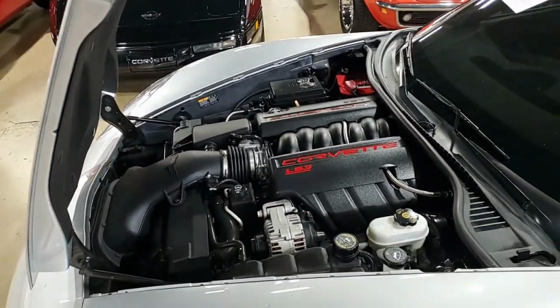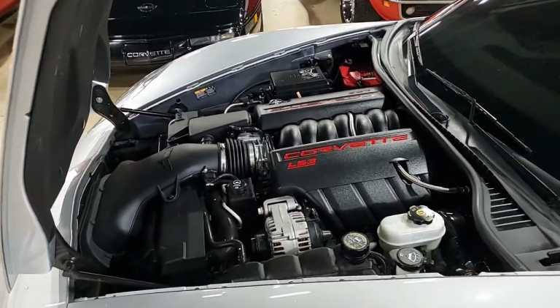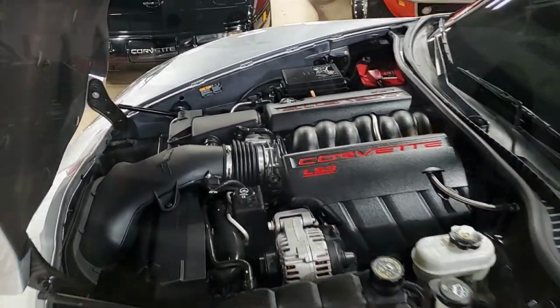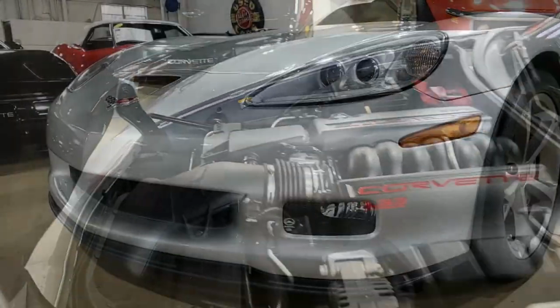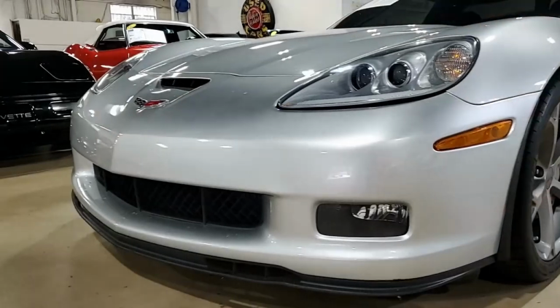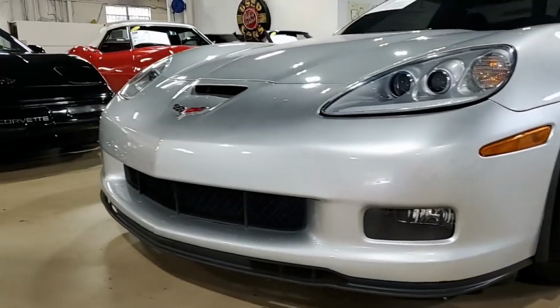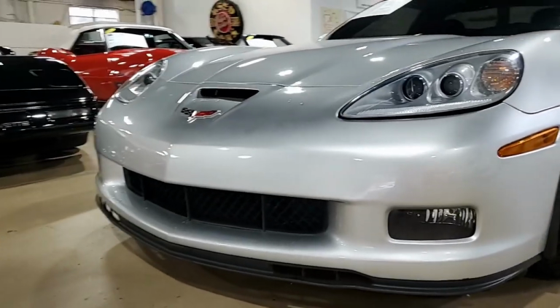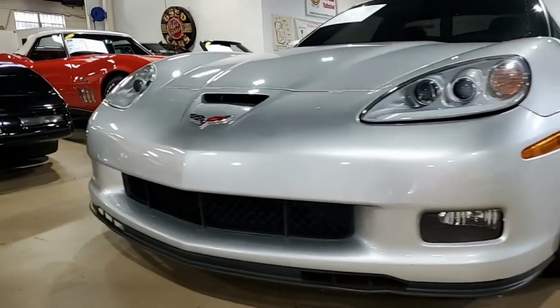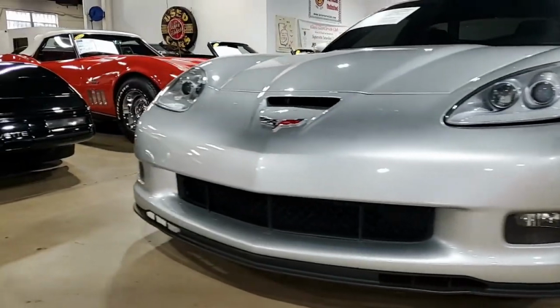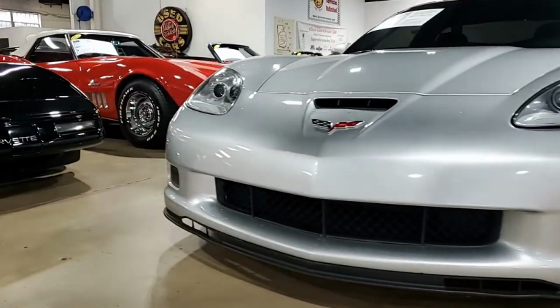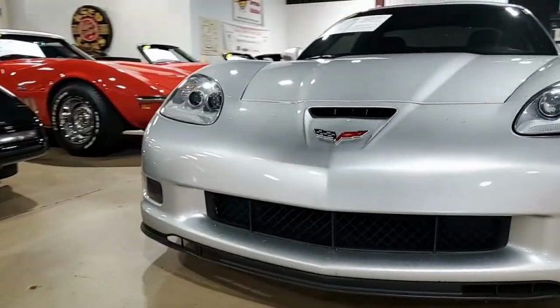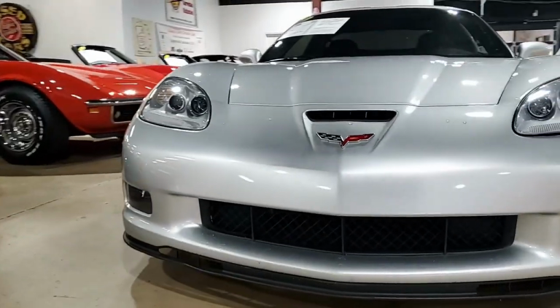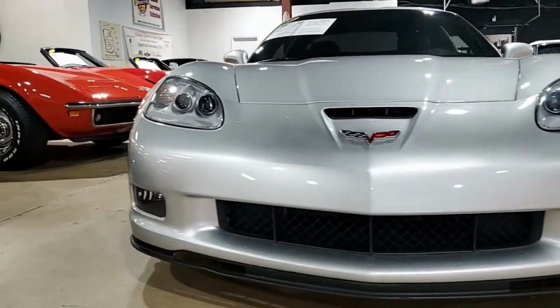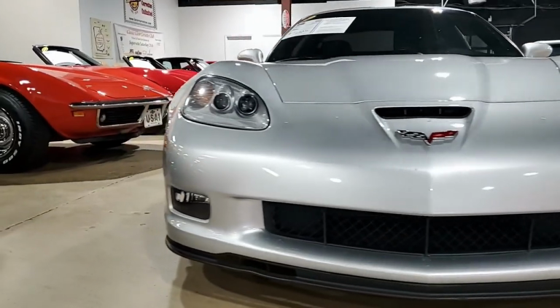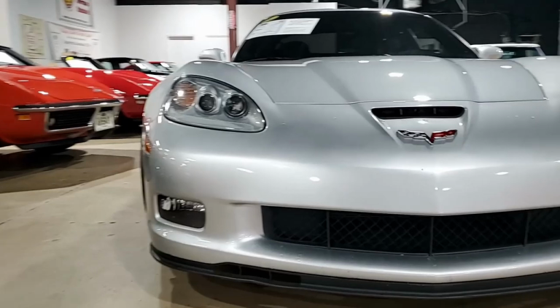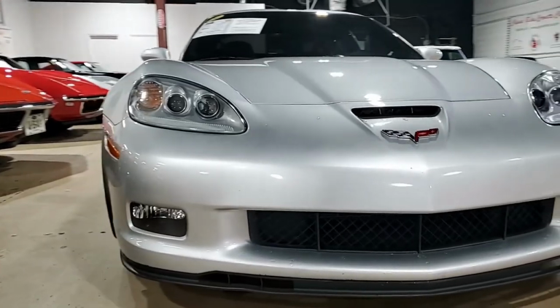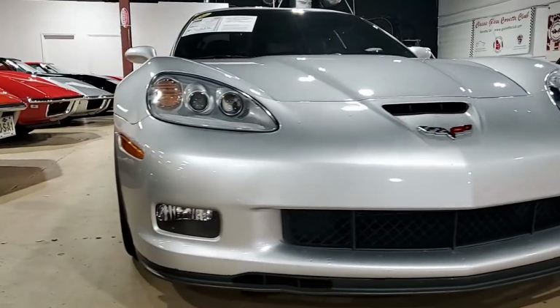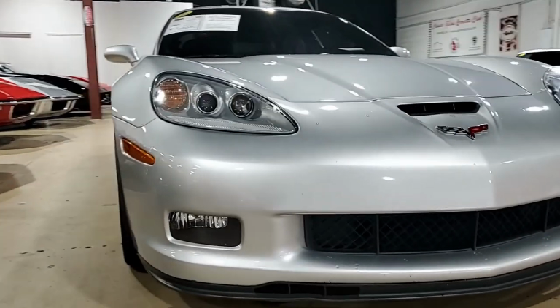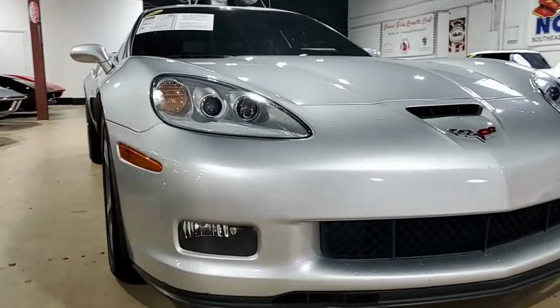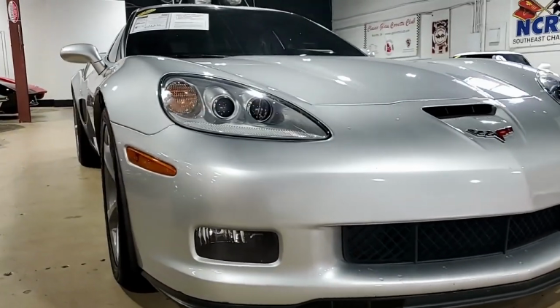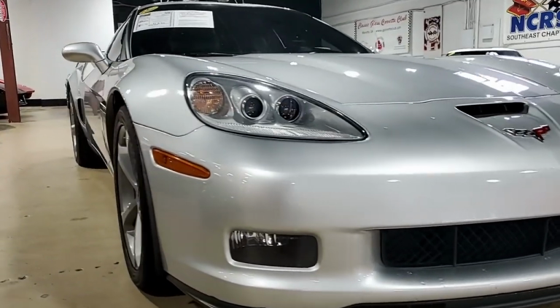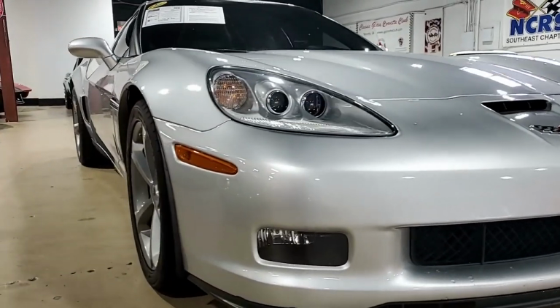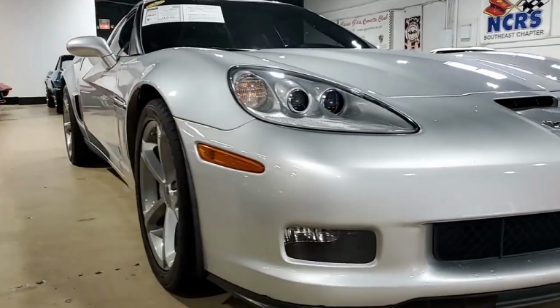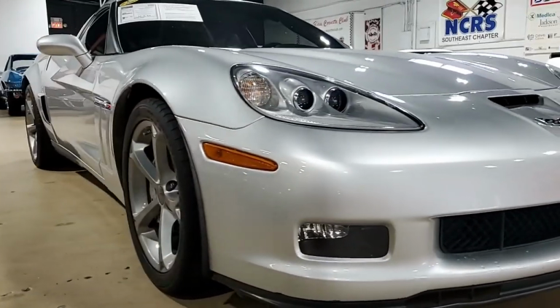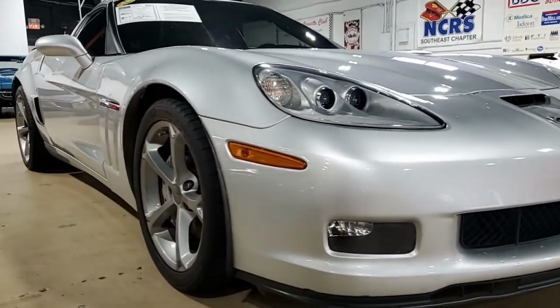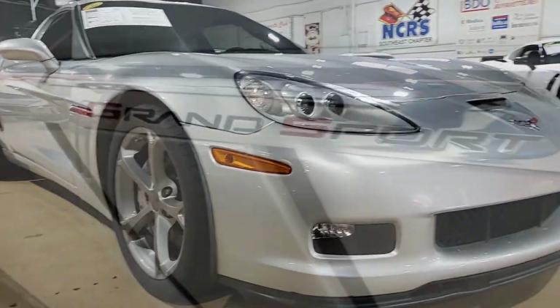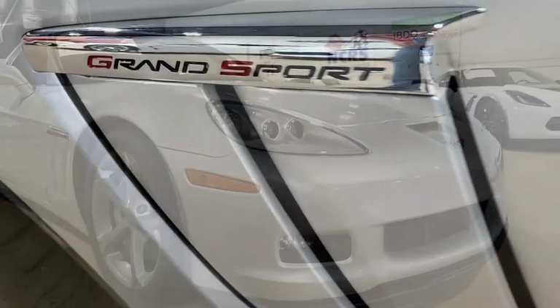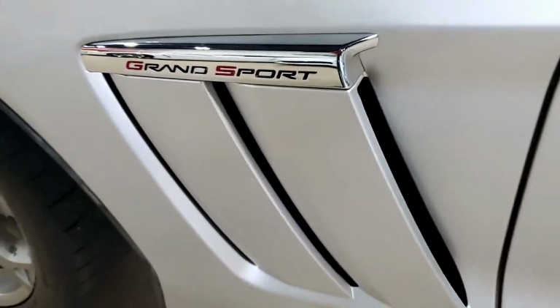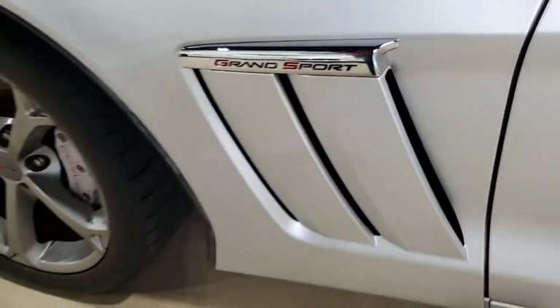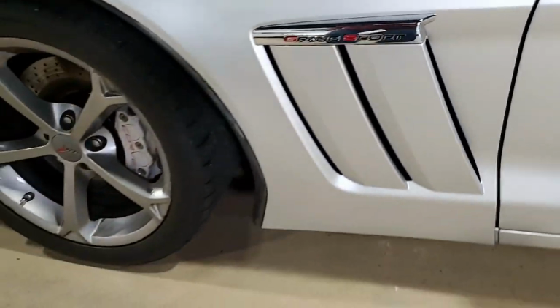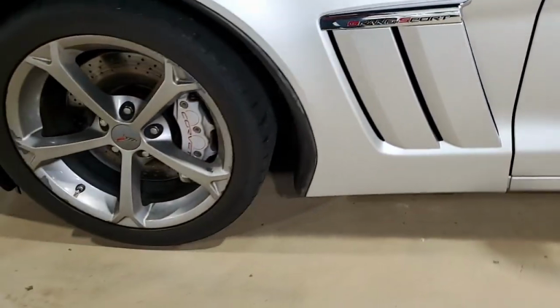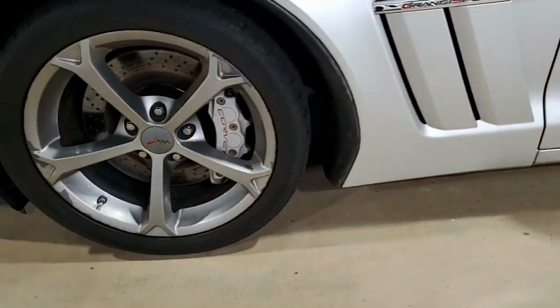Features include the Grand Sport package, which includes the Z06-sized wheels, tires, brakes, wider fenders, and quarter panels. It has the Z06-style rear spoiler and front splitter, the Z06-style front bumper, and performance axle ratio.